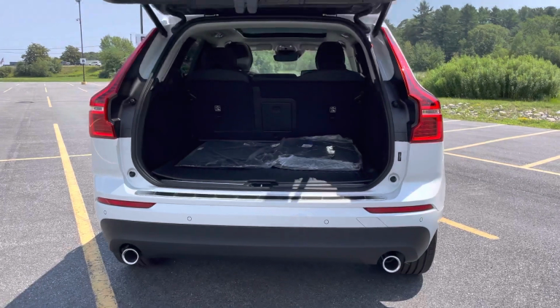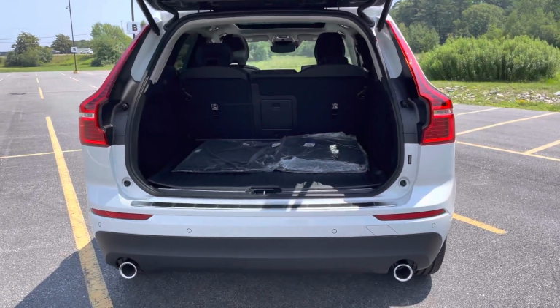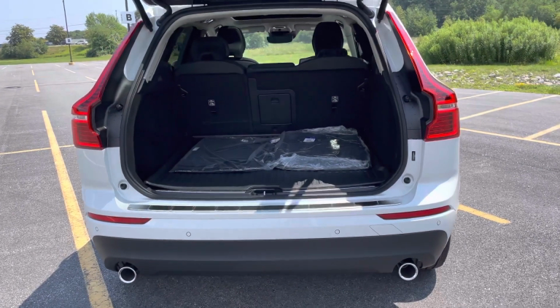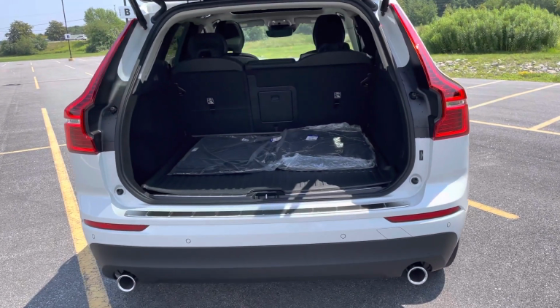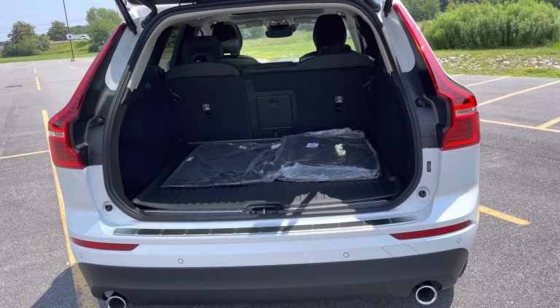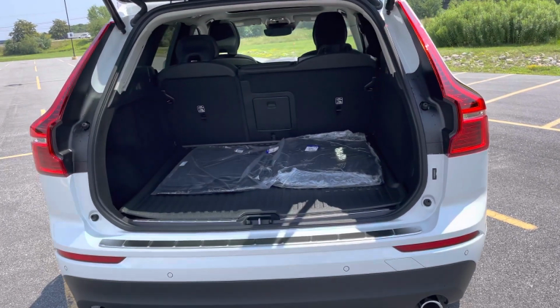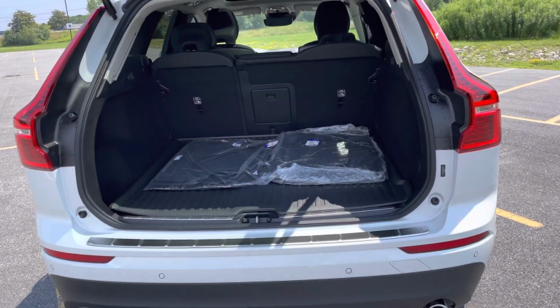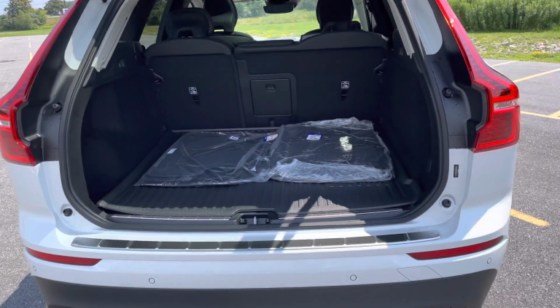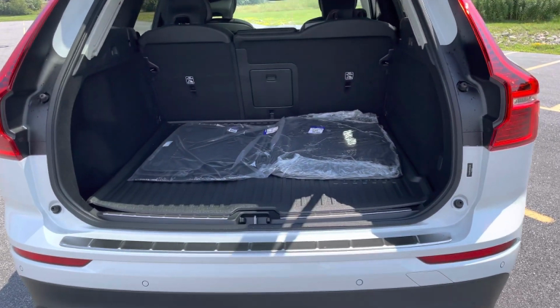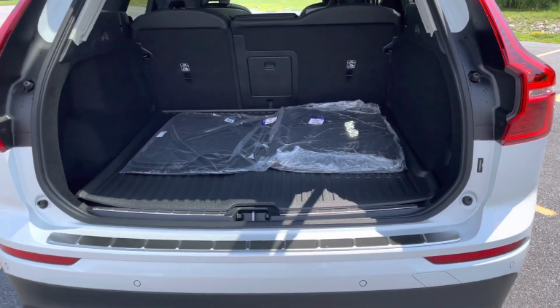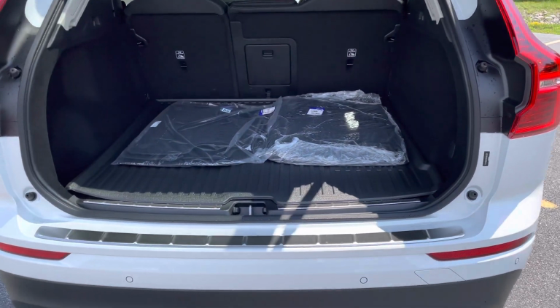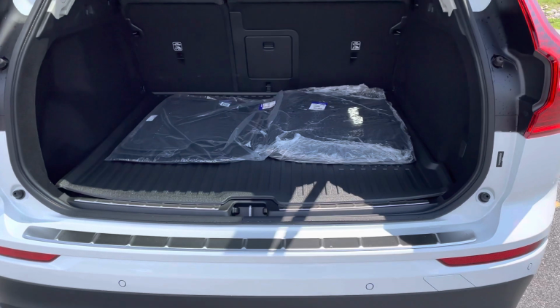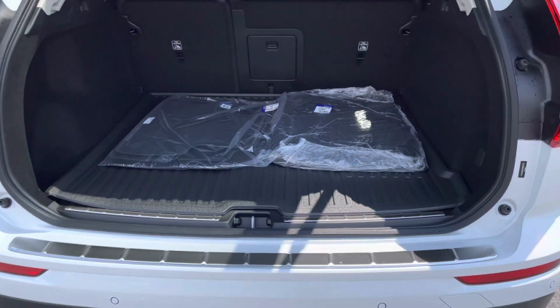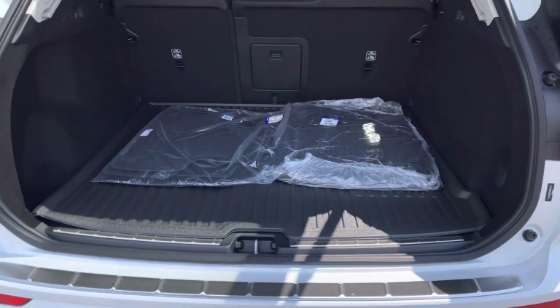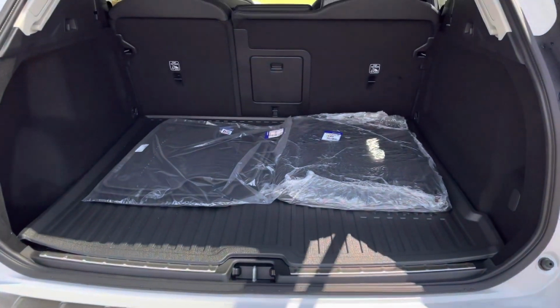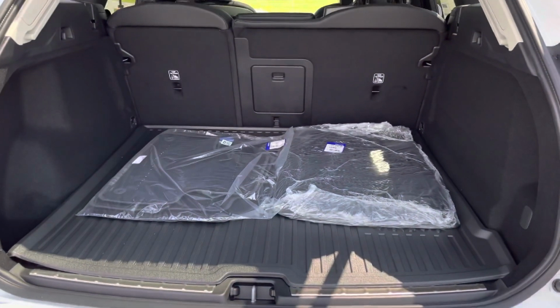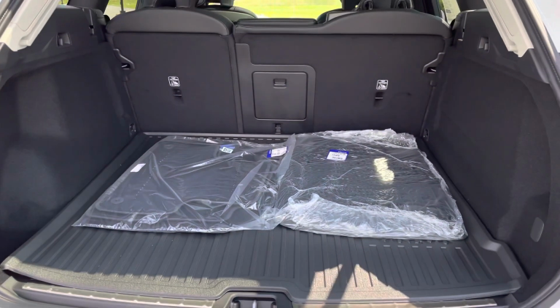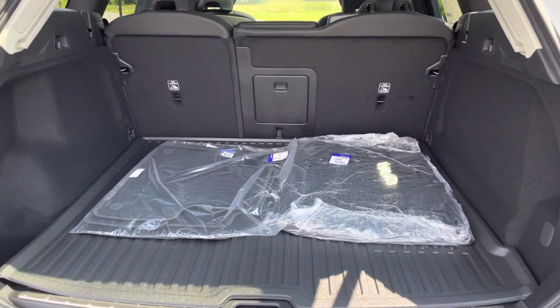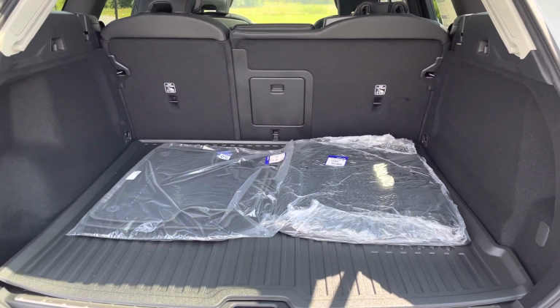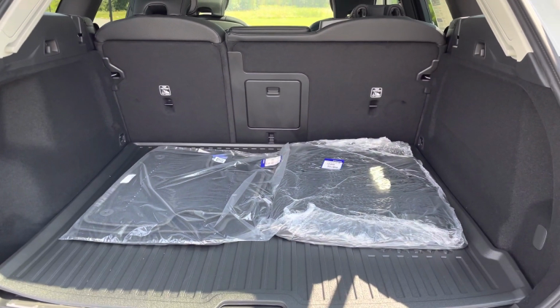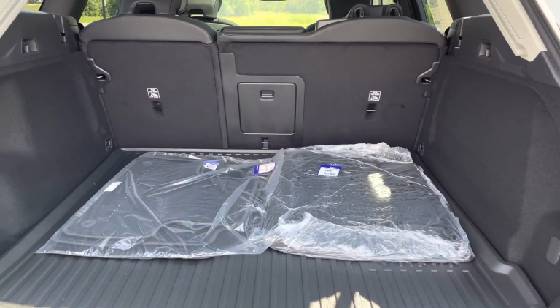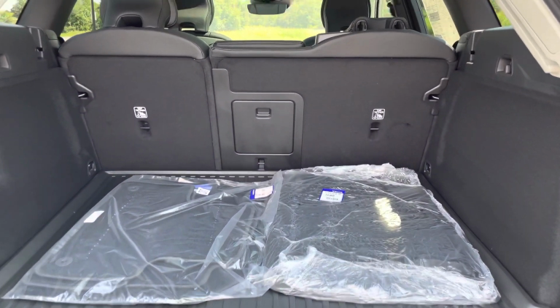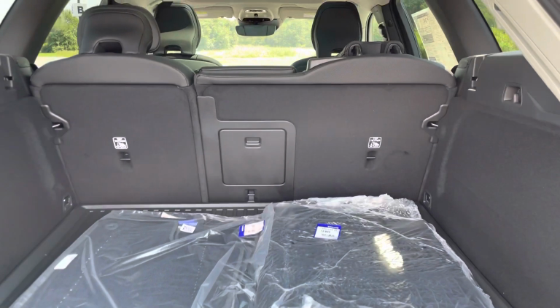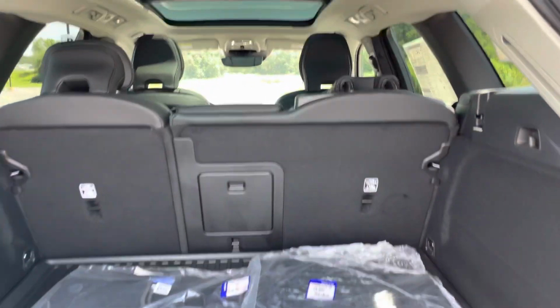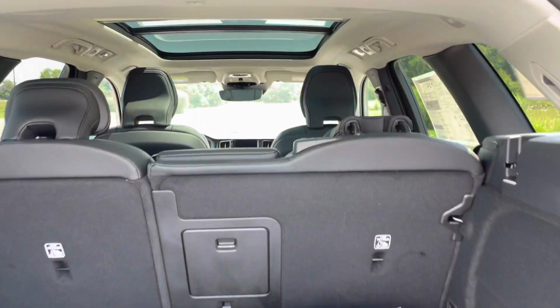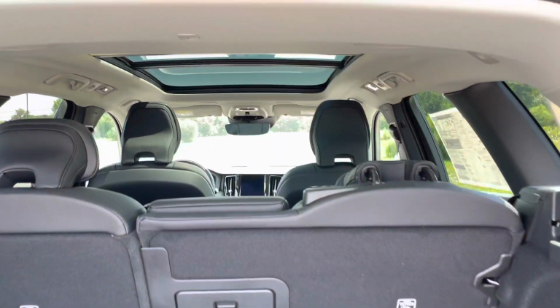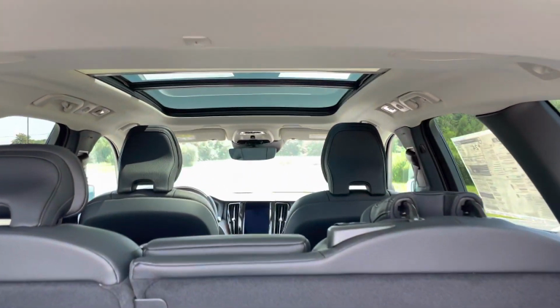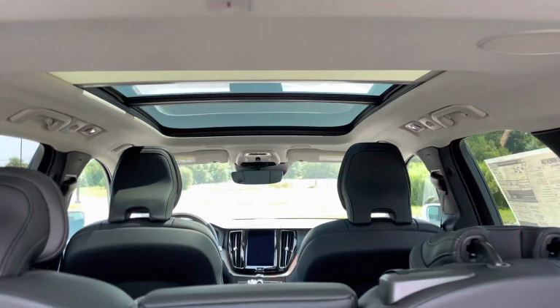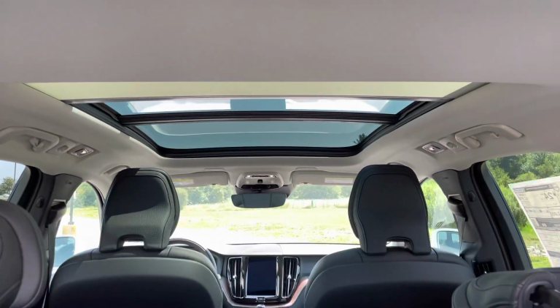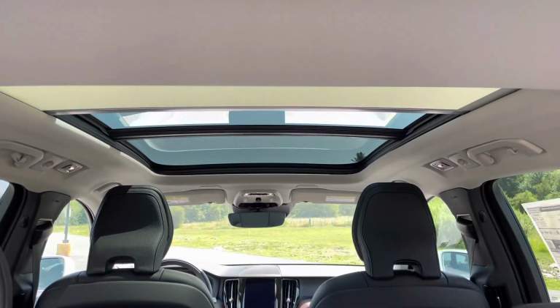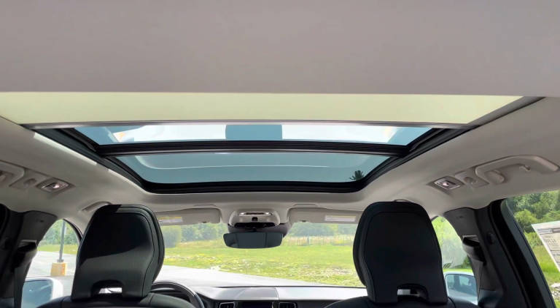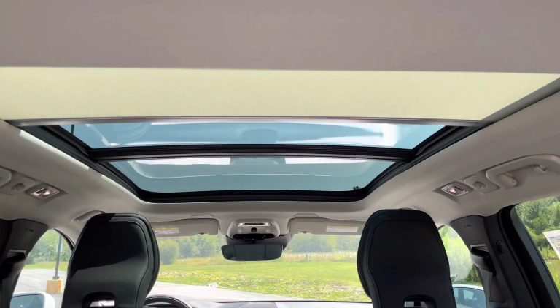This one has the protection package which gives you that metal scuff plate on the bumper, and then the rubber mats and the carpet mats — those rubber mats snap into place. They look great and they're easy to clean.